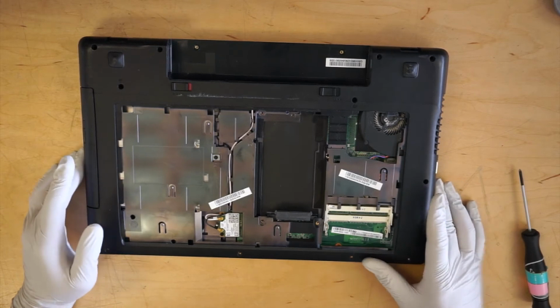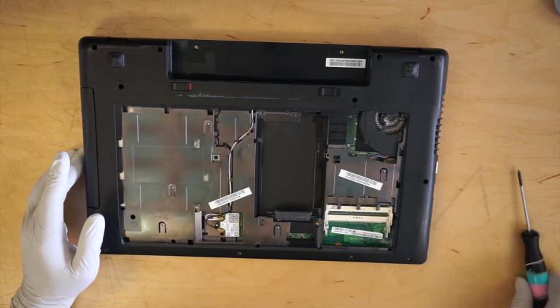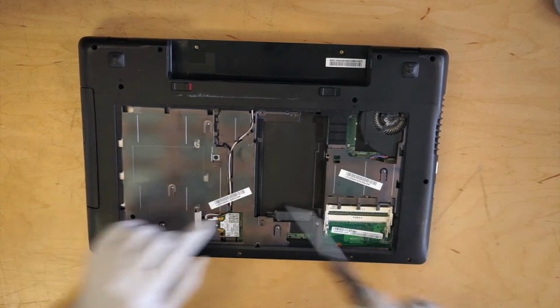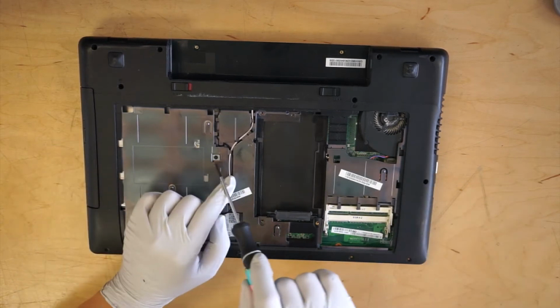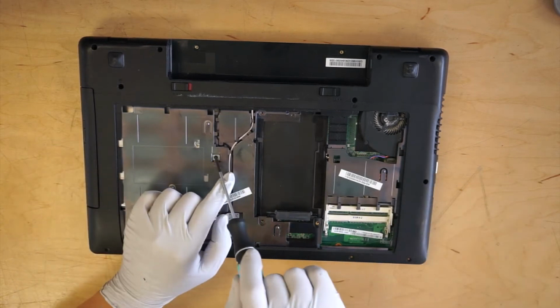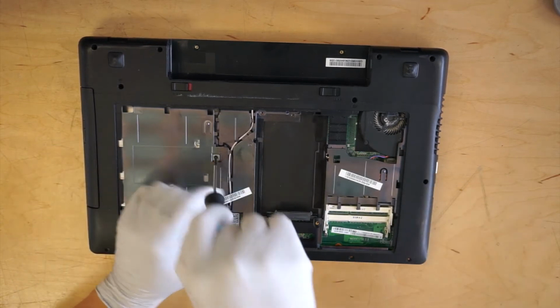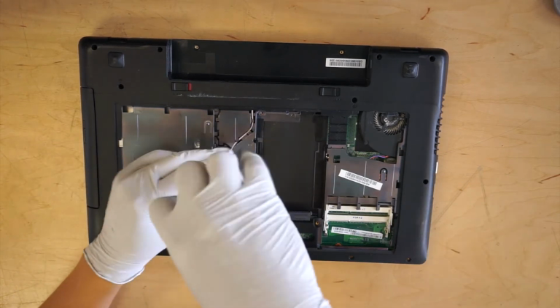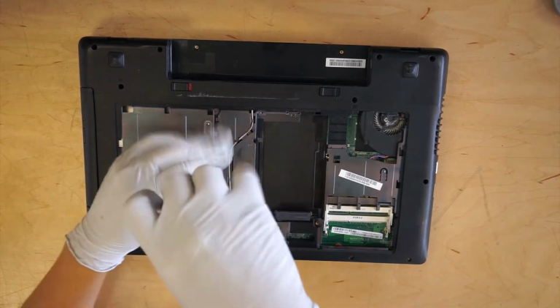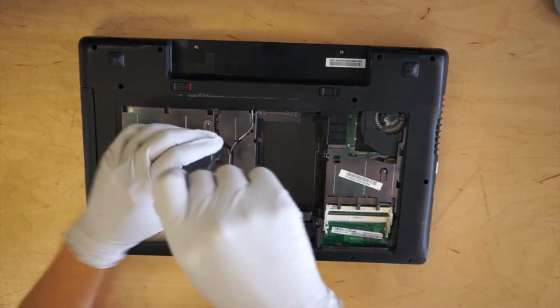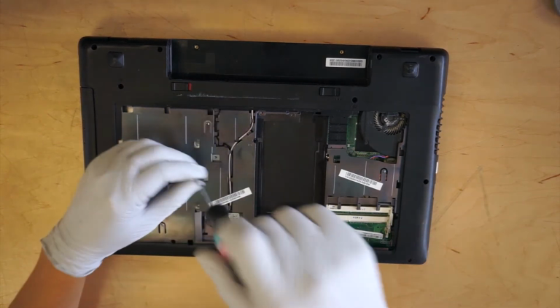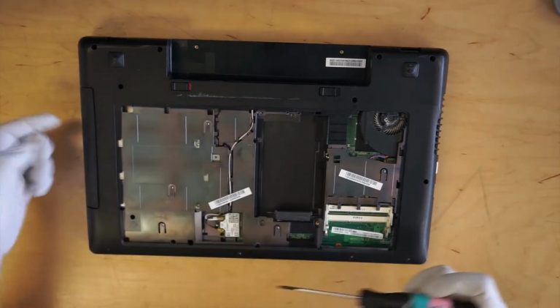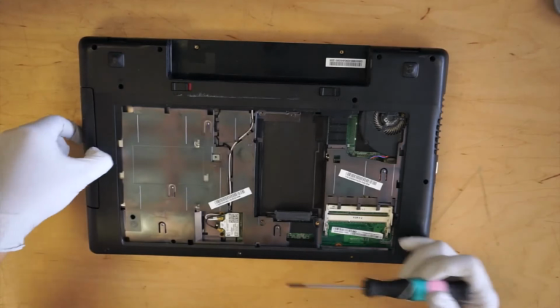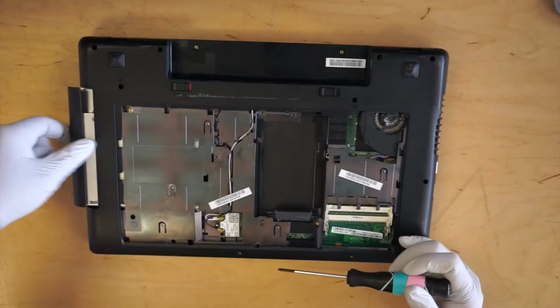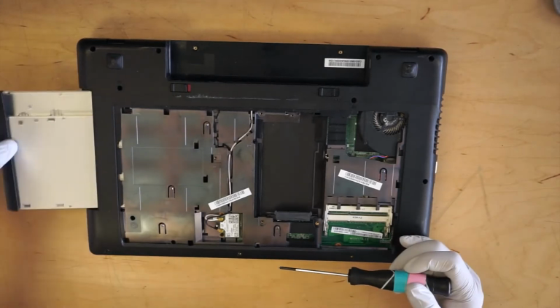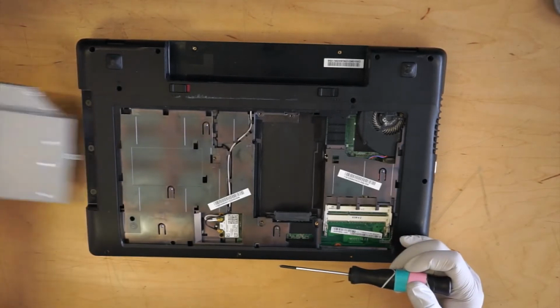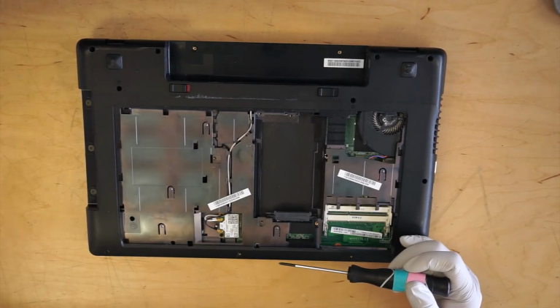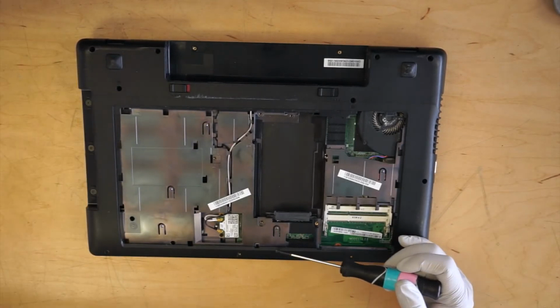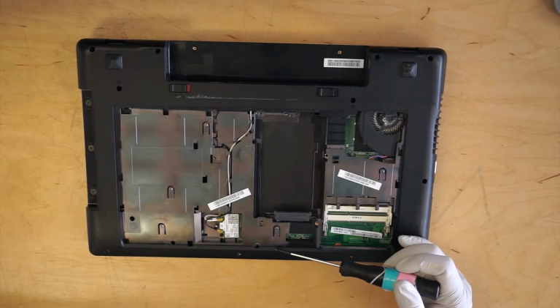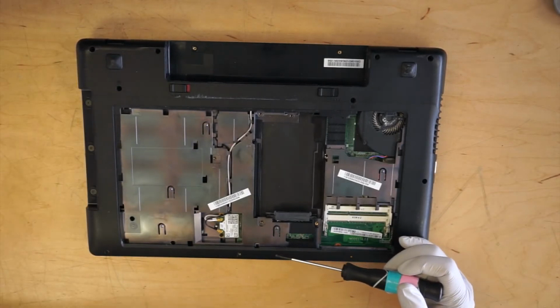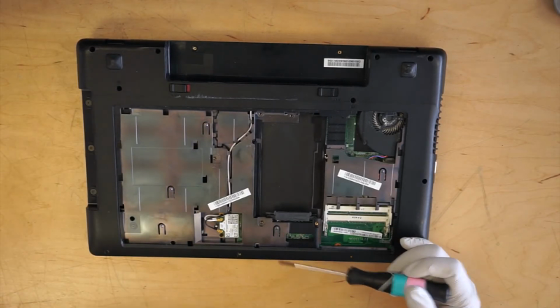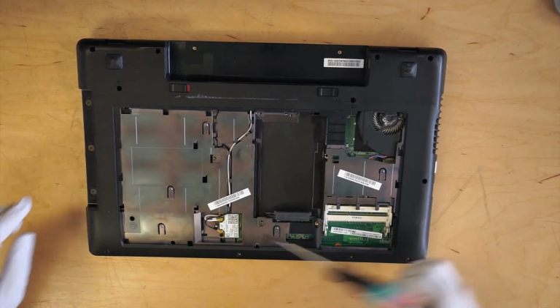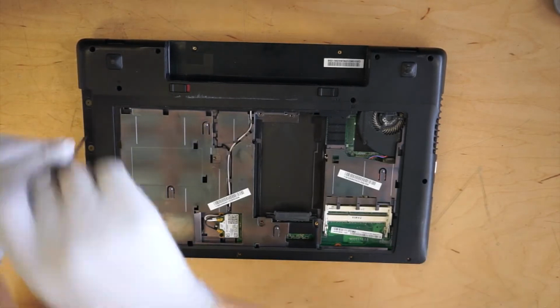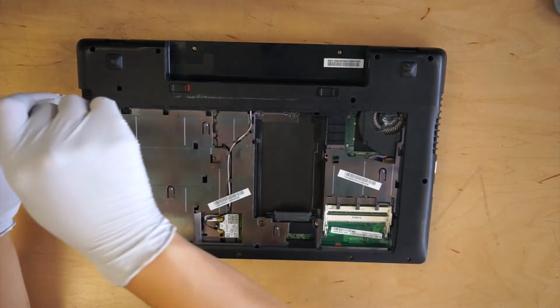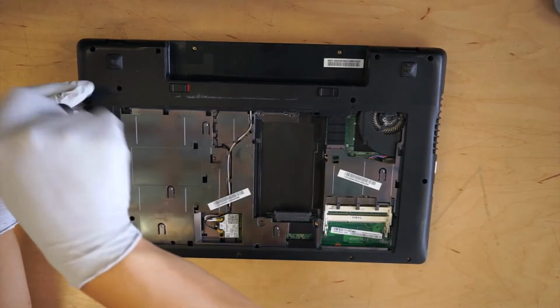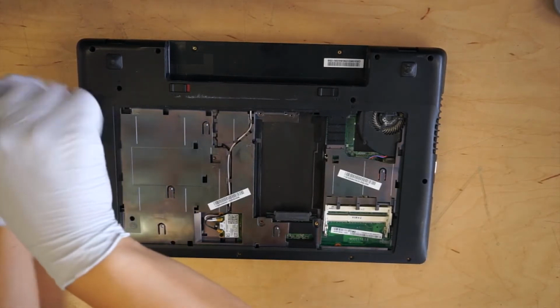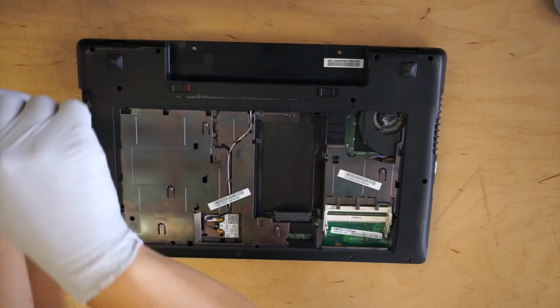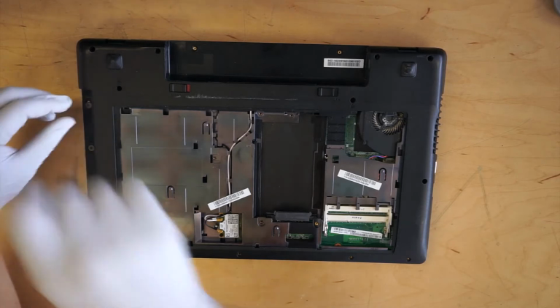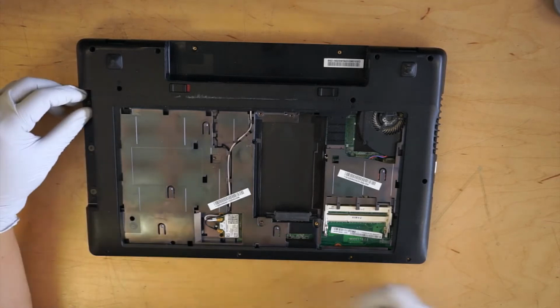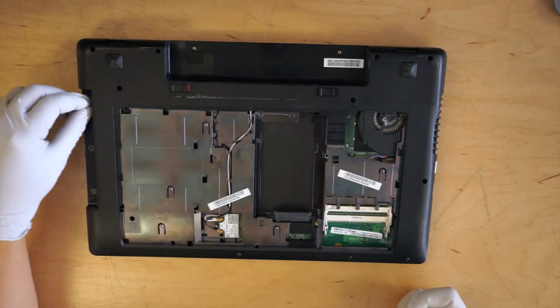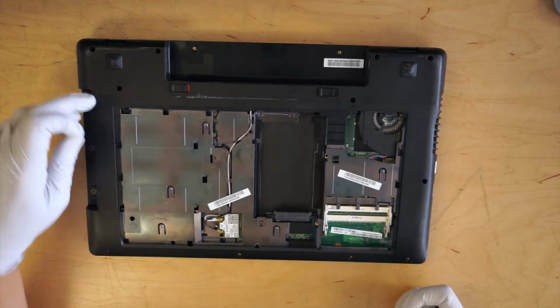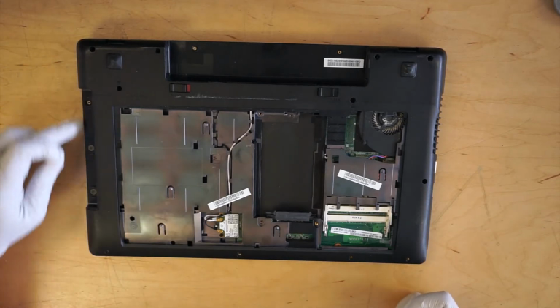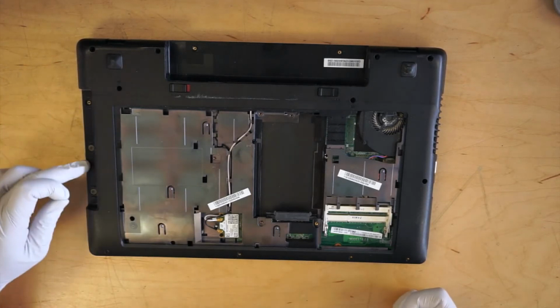I'm going to remove this screw here — that's for the optical drive. And there are three more side screws.